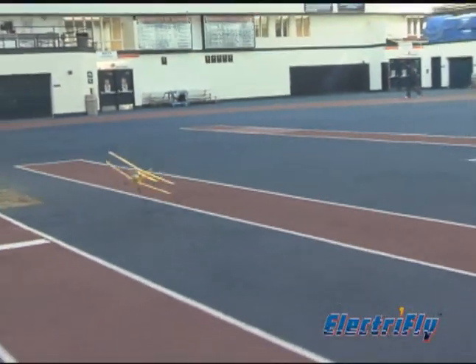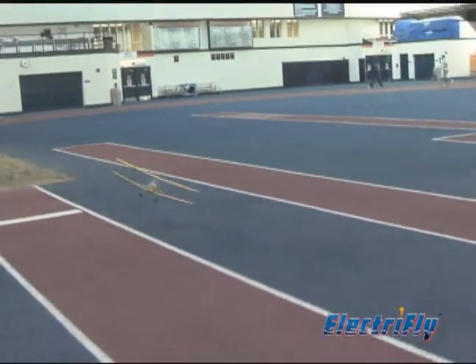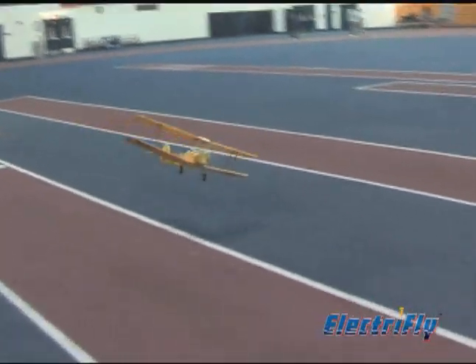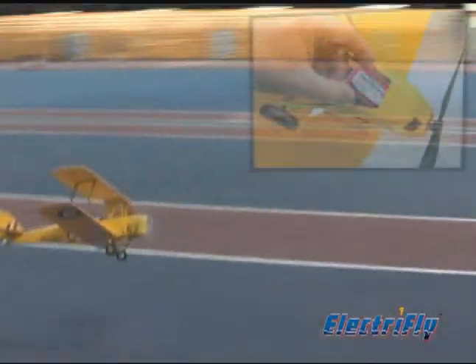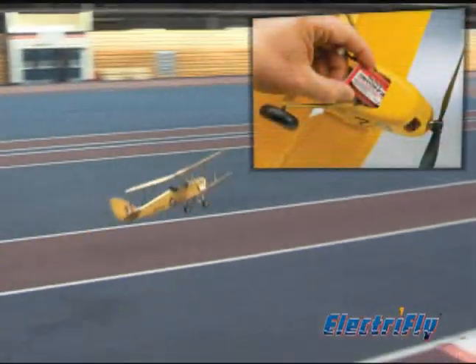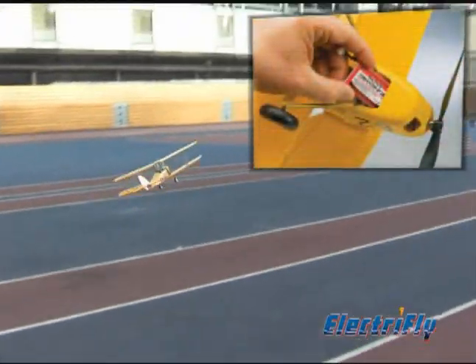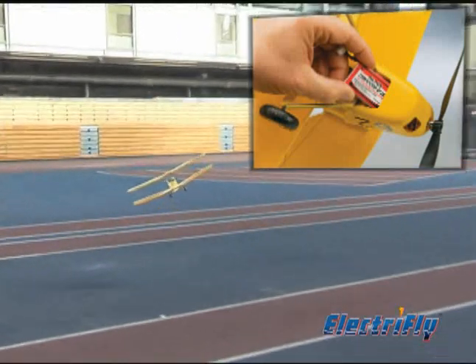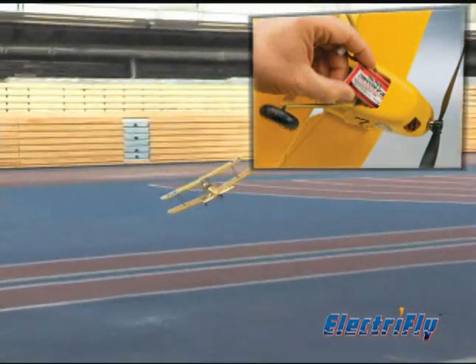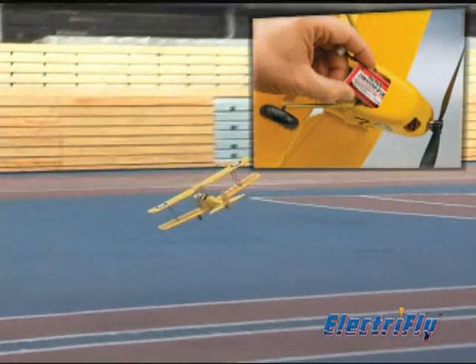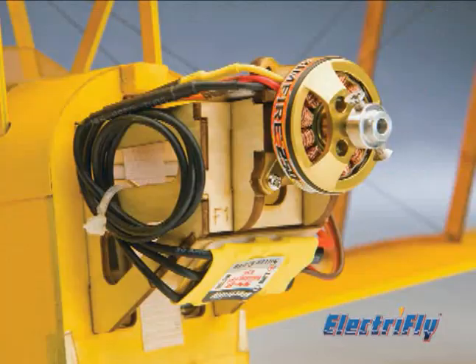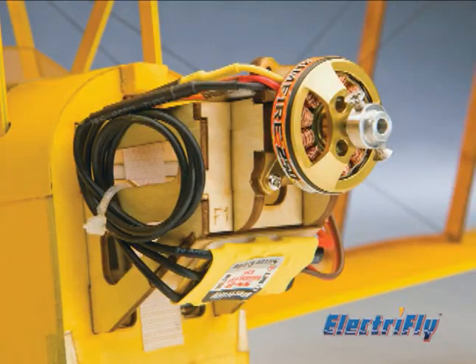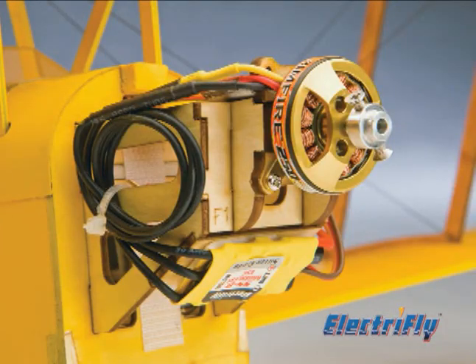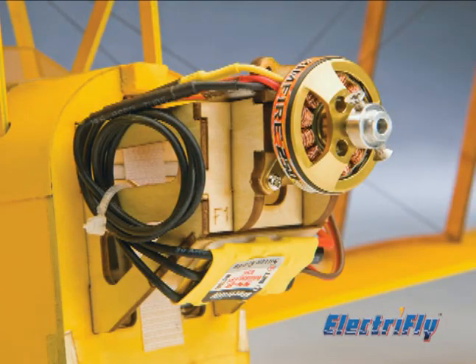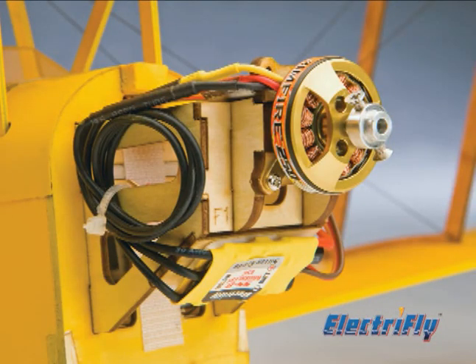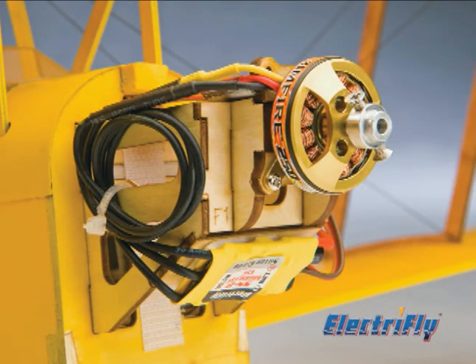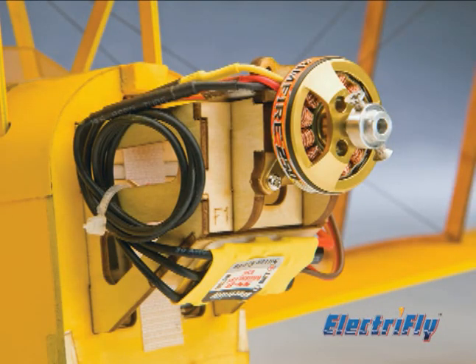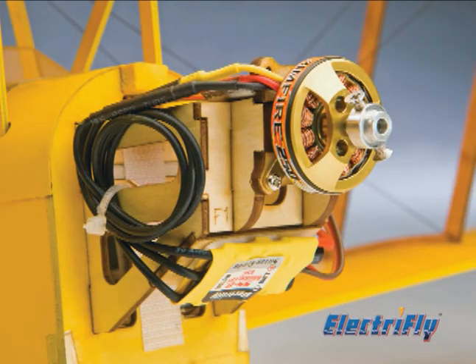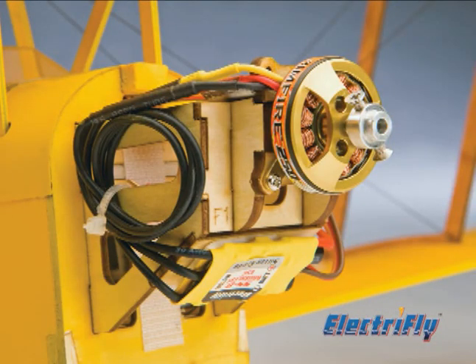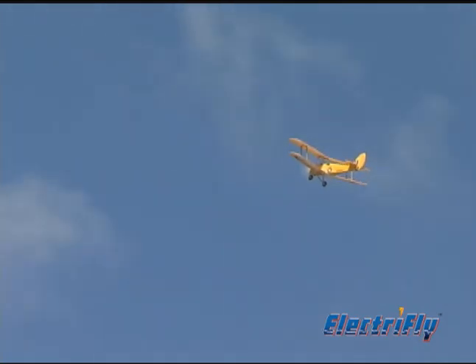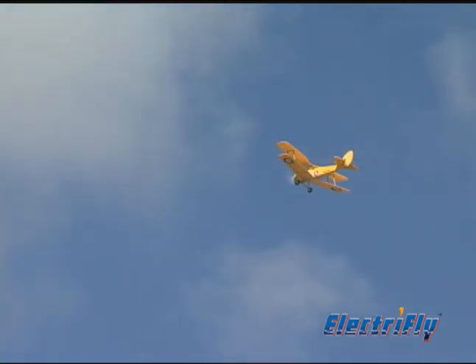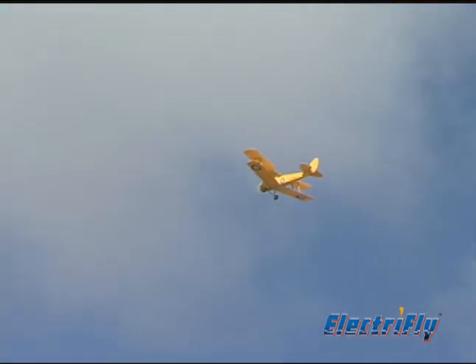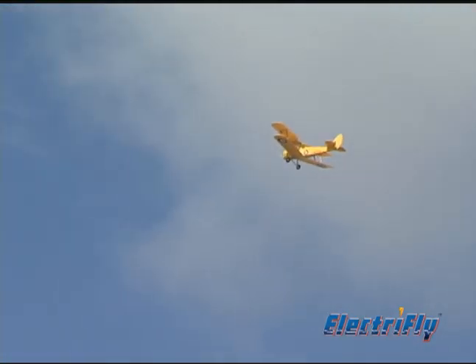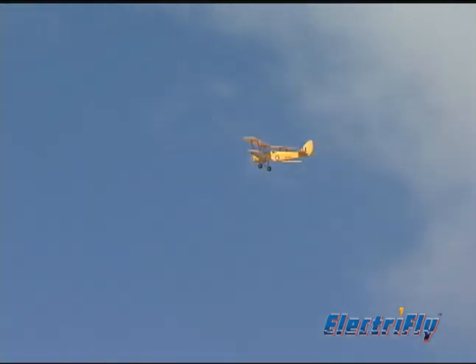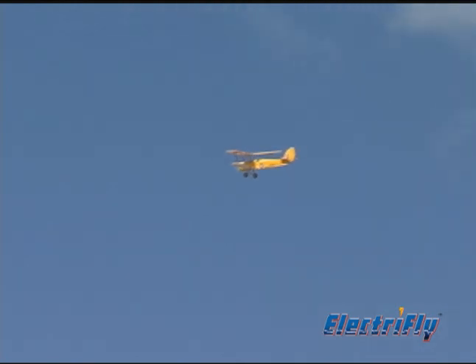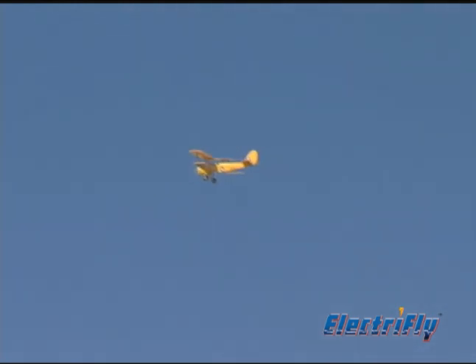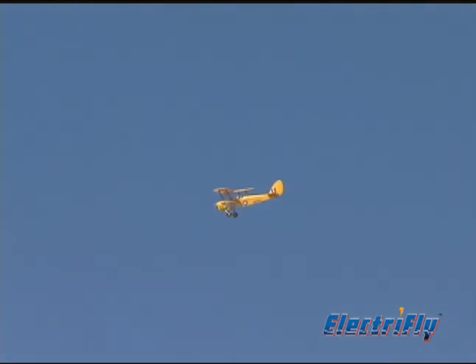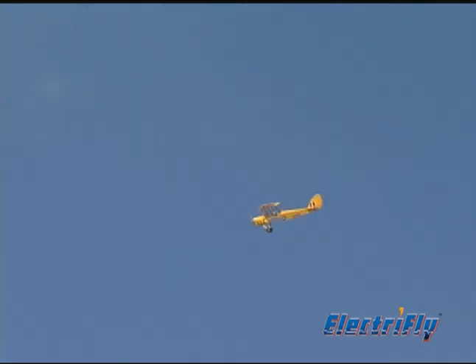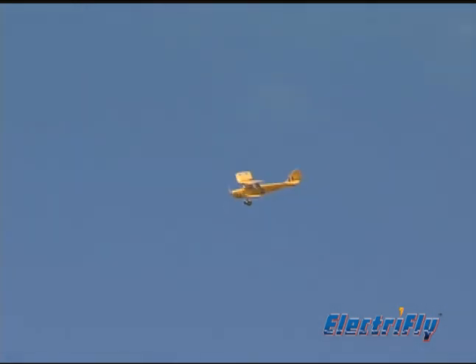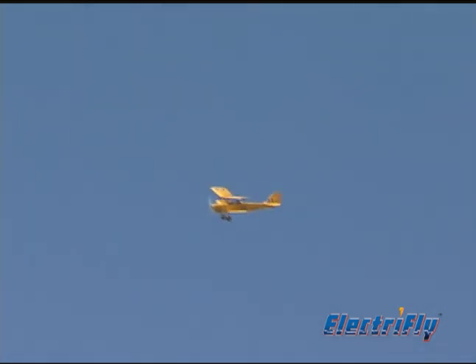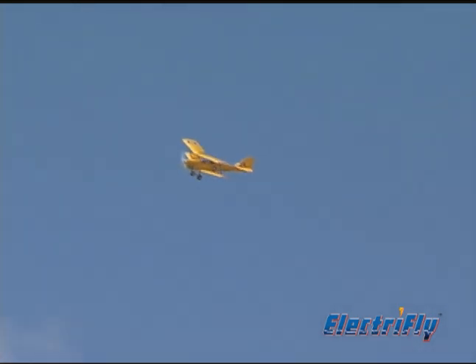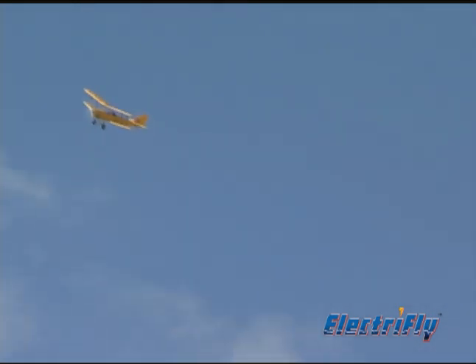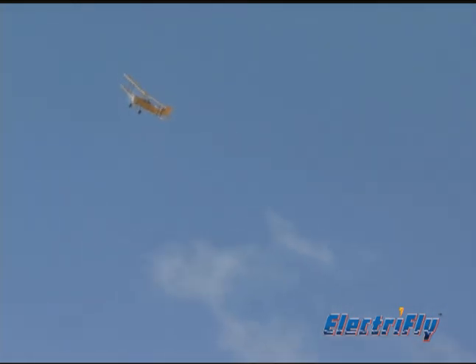An economical 300 mAh lipo pack paired with the Tiger Moth Rimfire 250 brushless motor can deliver over 10 minutes of flight, whether it's indoors or outdoors in calm winds.